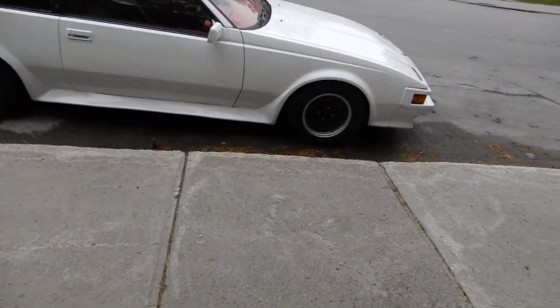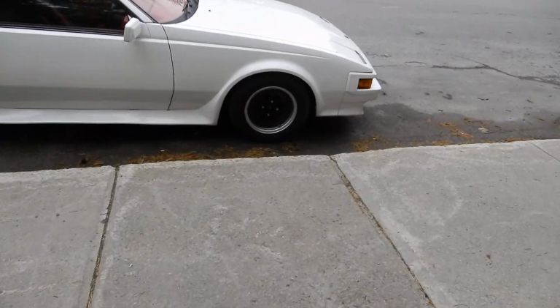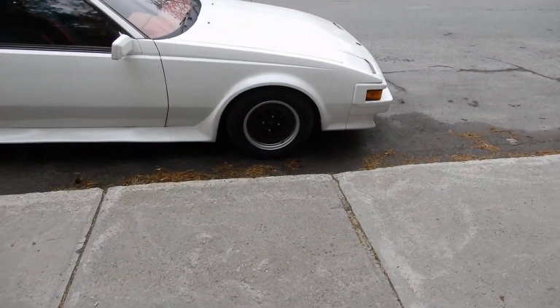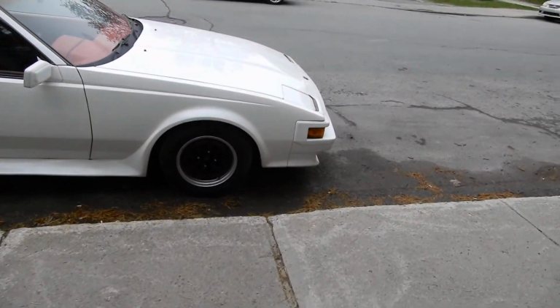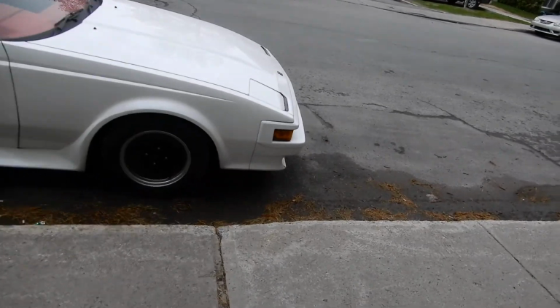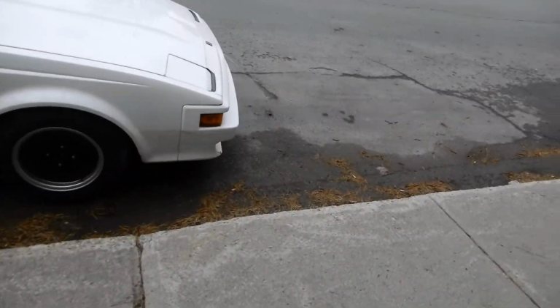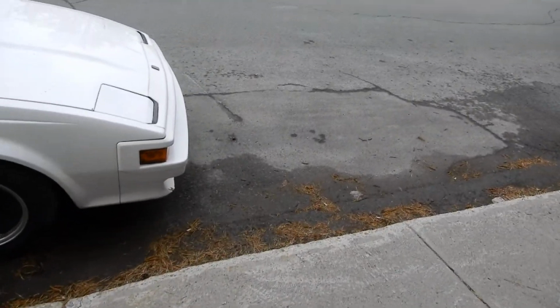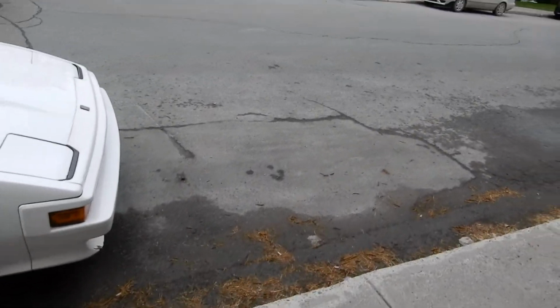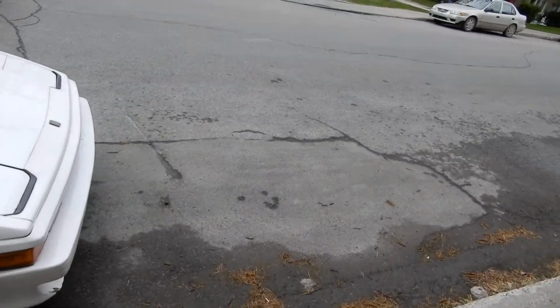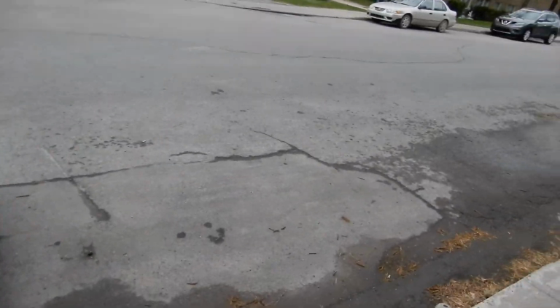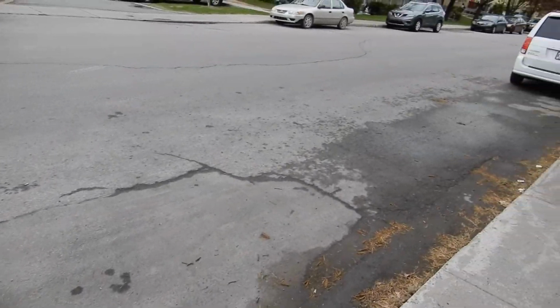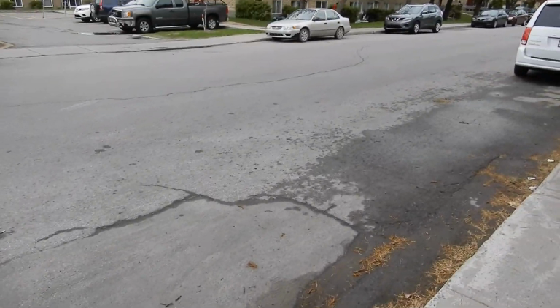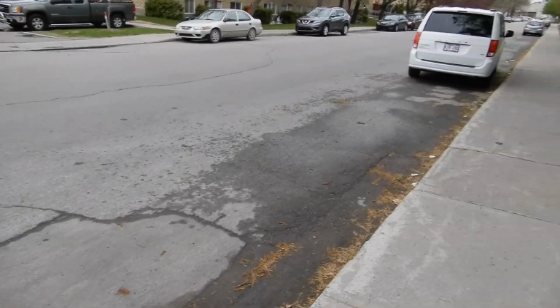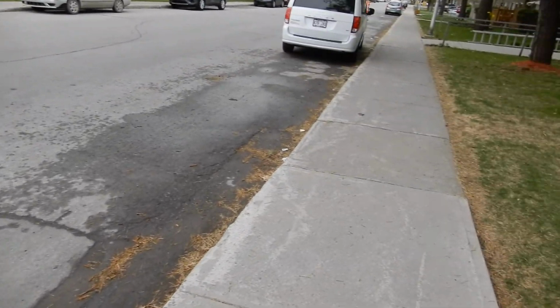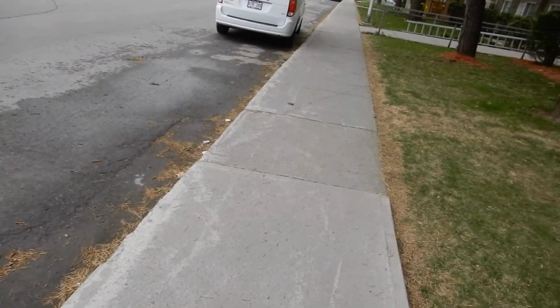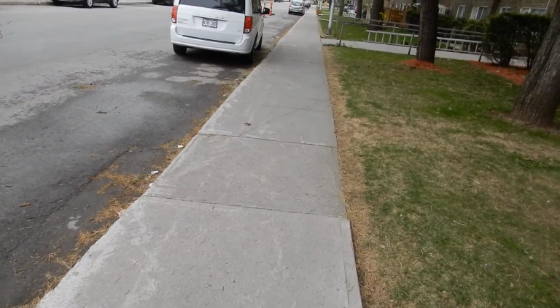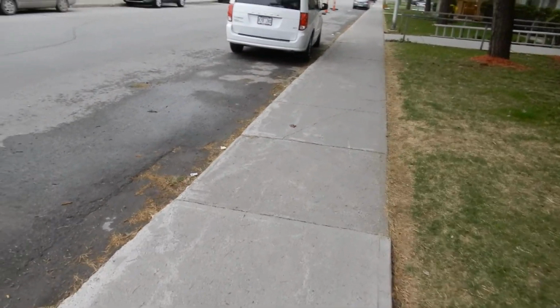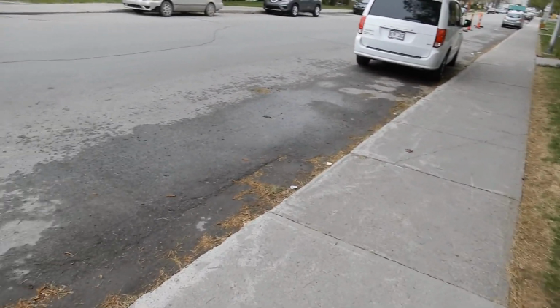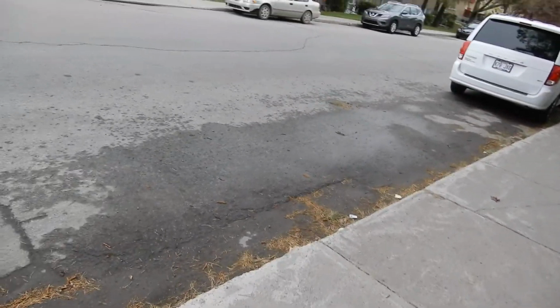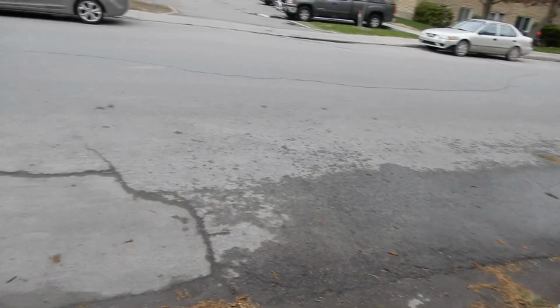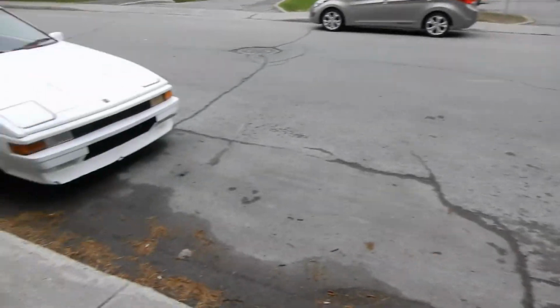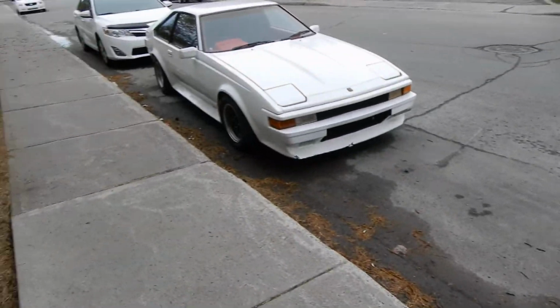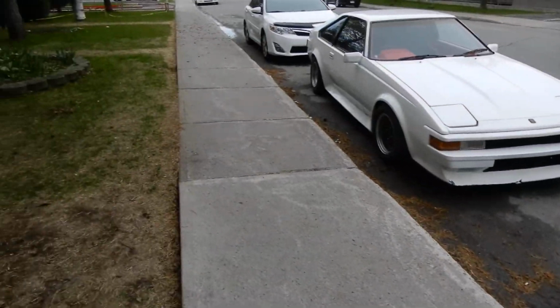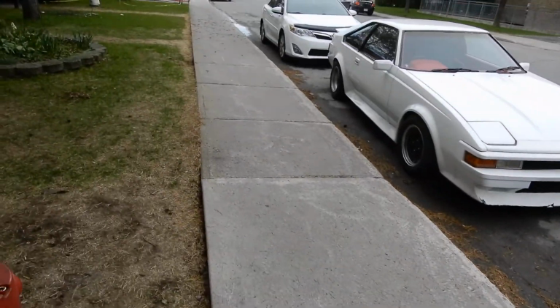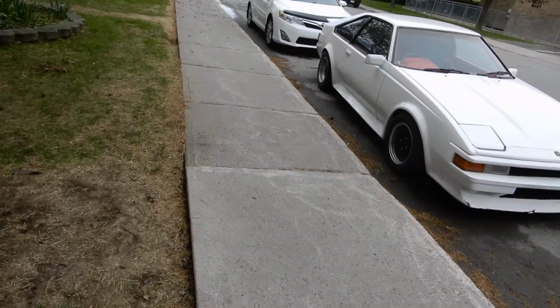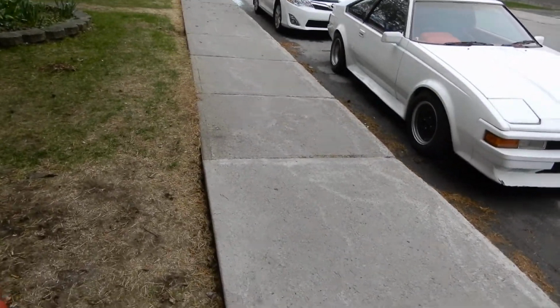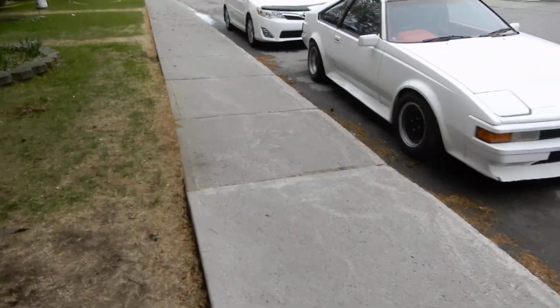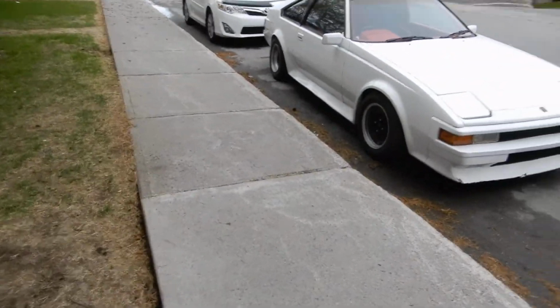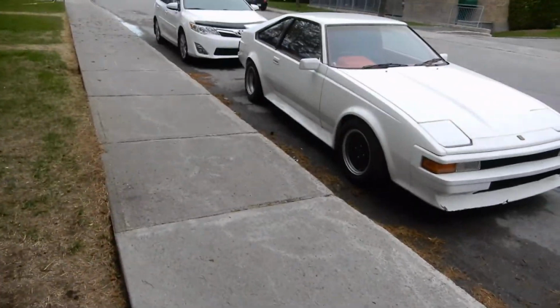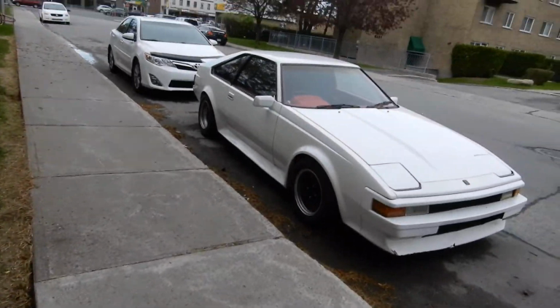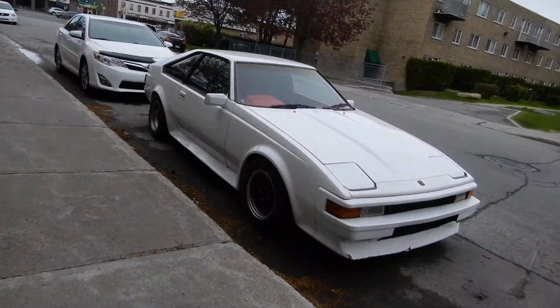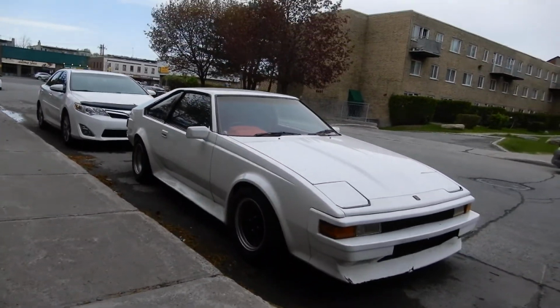The only downside to a lot of old cars, and even these Toyotas as great as they were, was rust. In this part of the world, man, did they ever rust to hell. That's why to find one that's not rusted out is amazing.